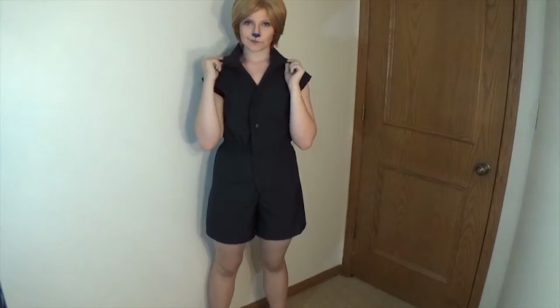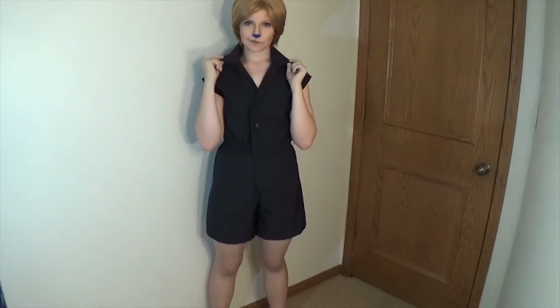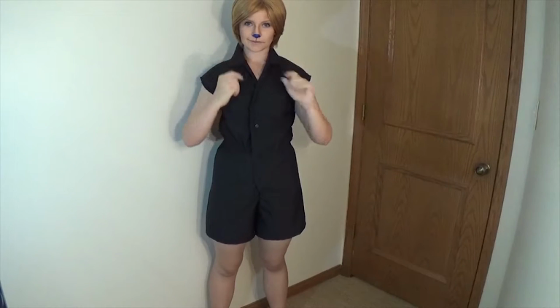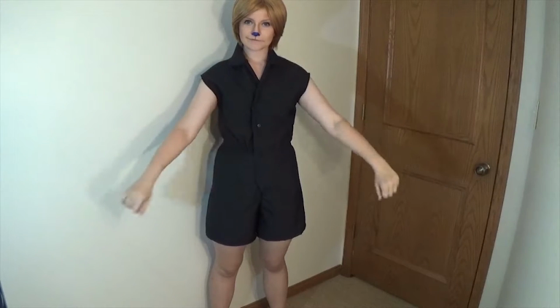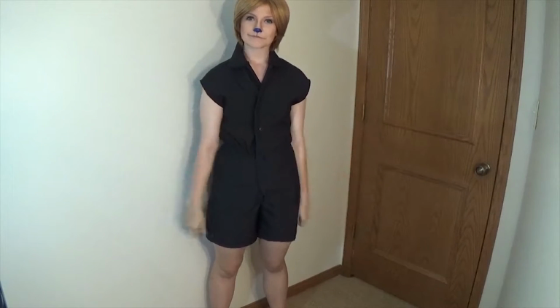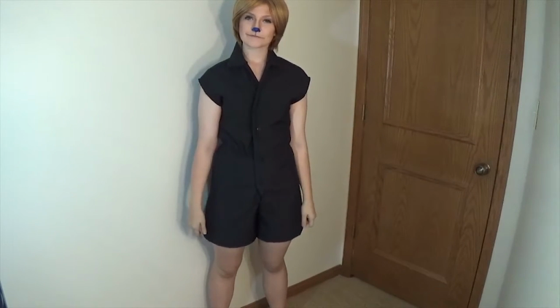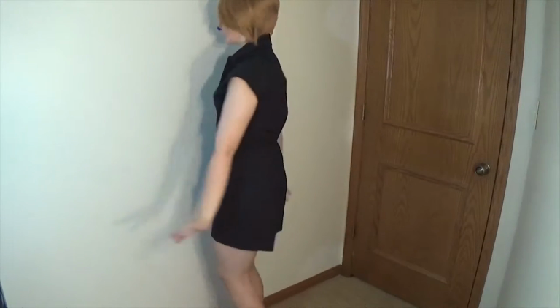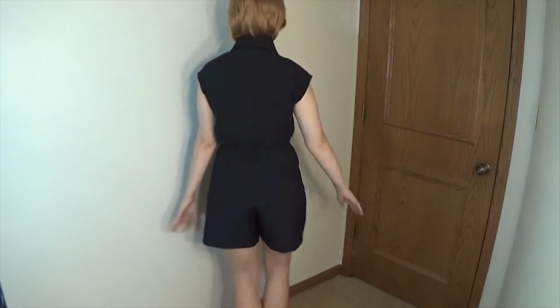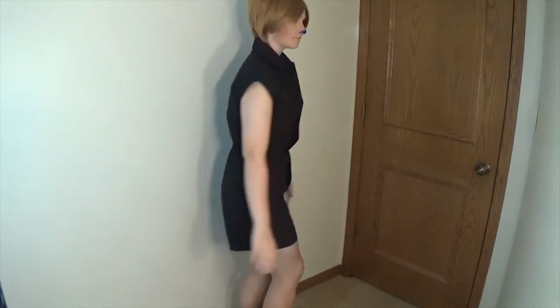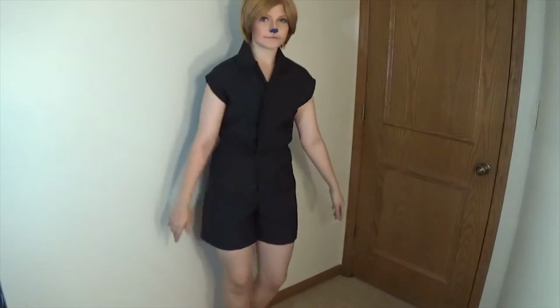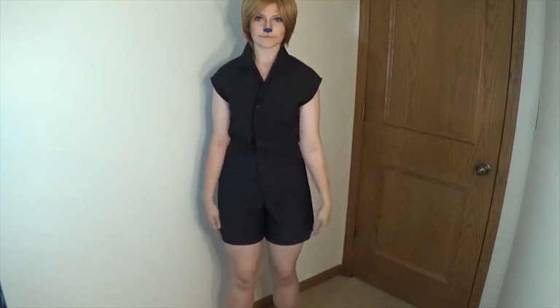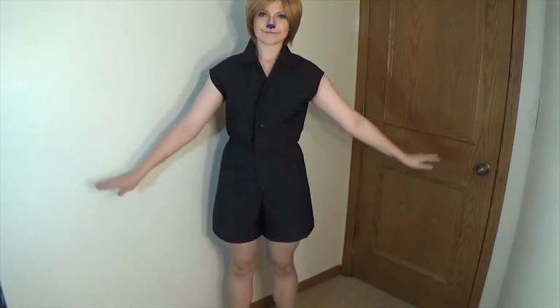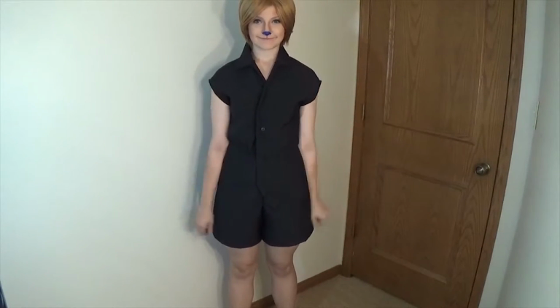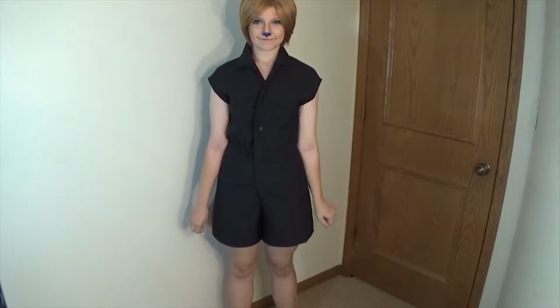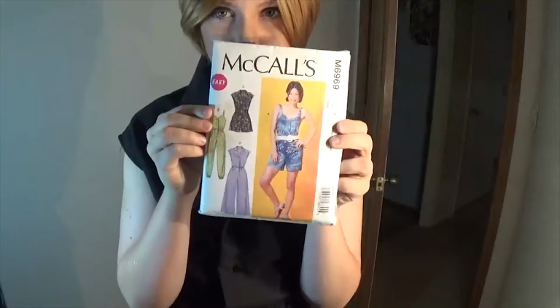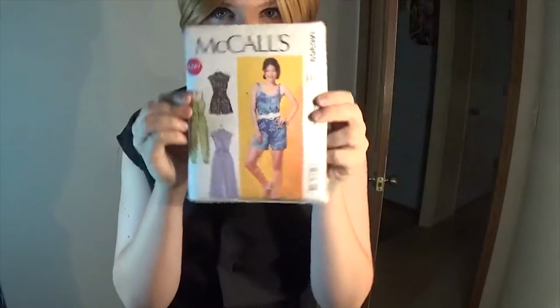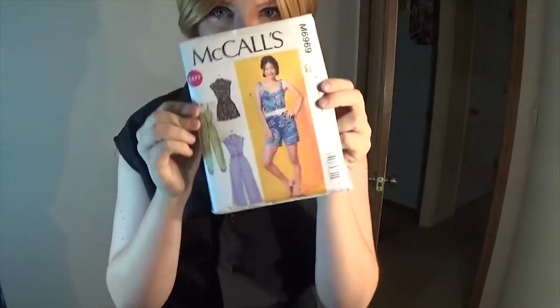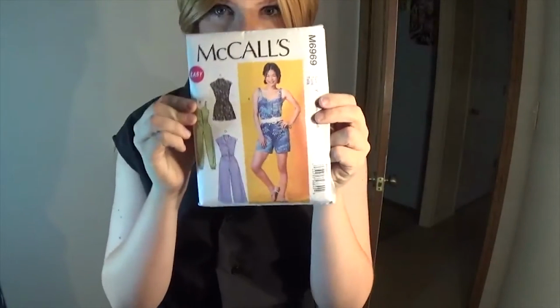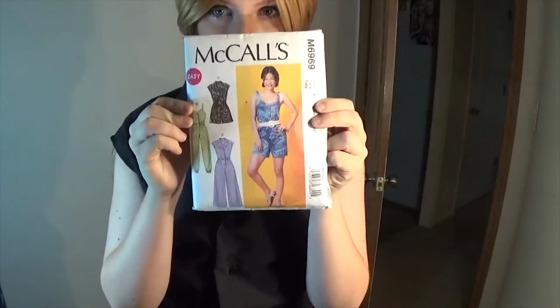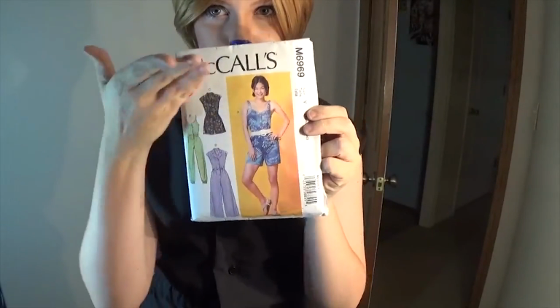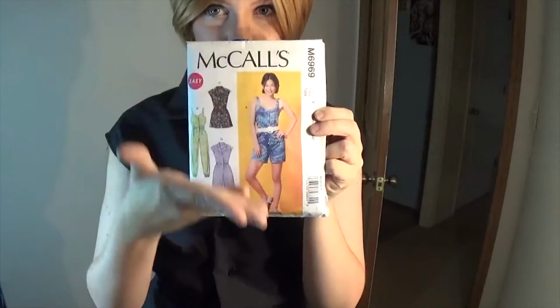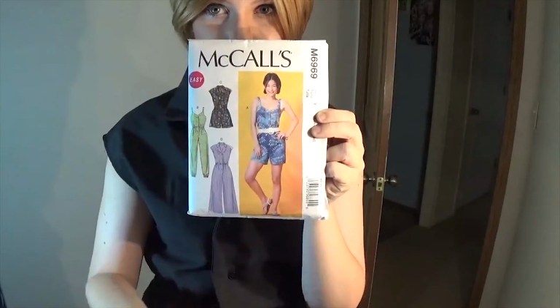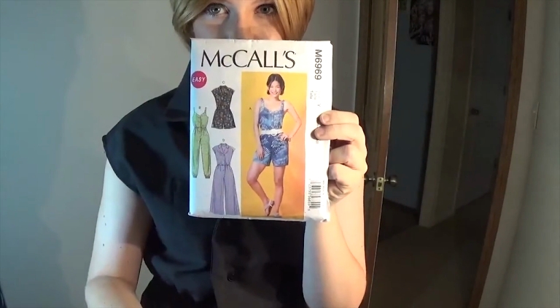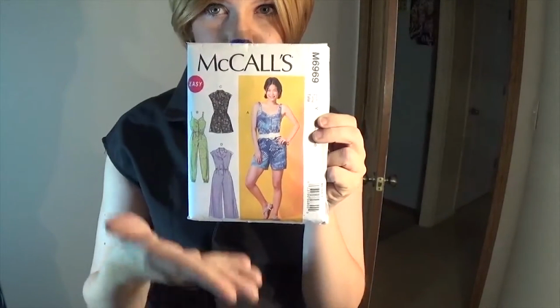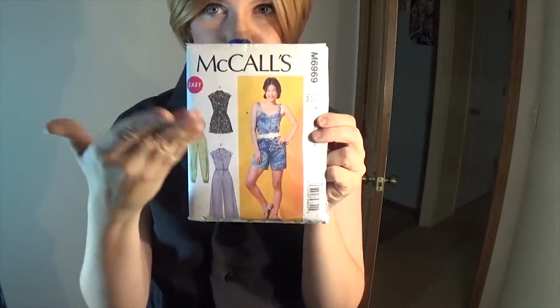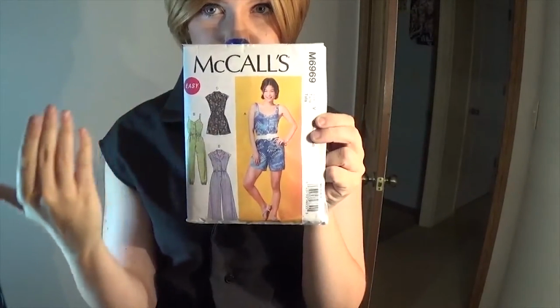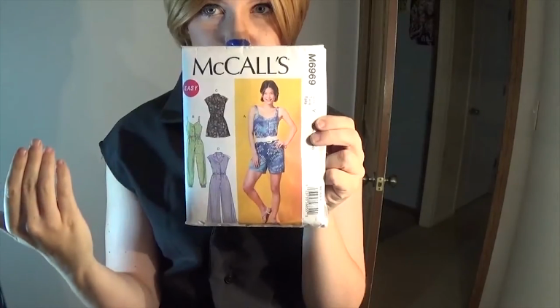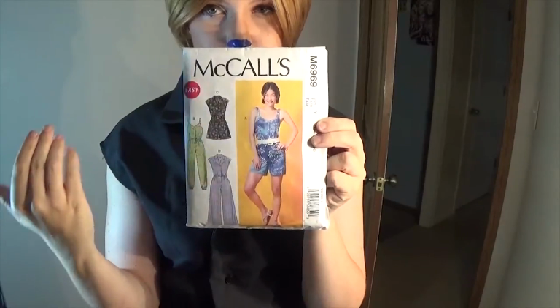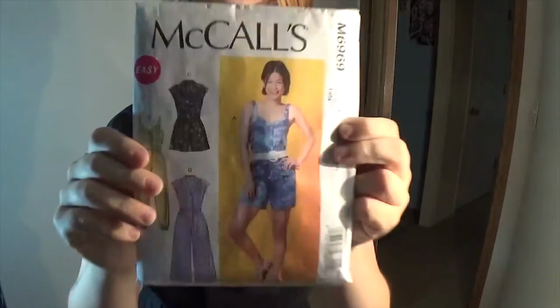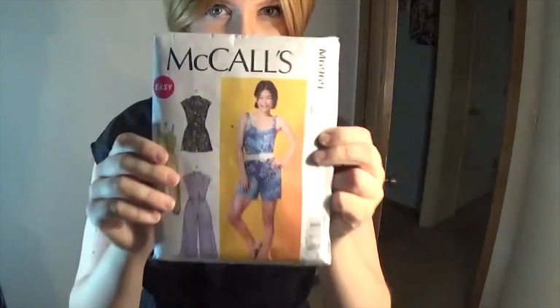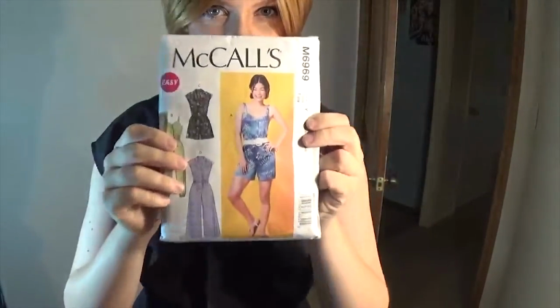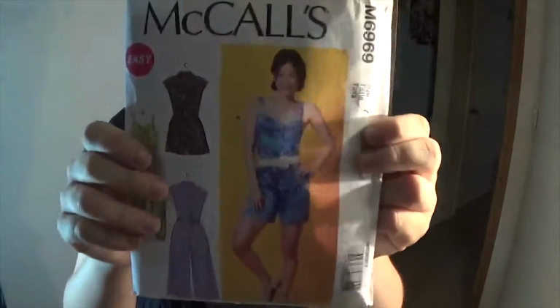Next is a black romper. I used McCall Pattern 6969. I altered the collar a little bit, but other than that, this pattern was perfect.